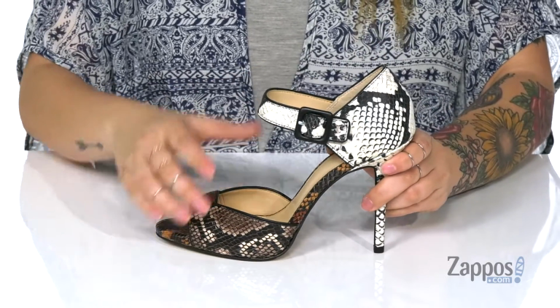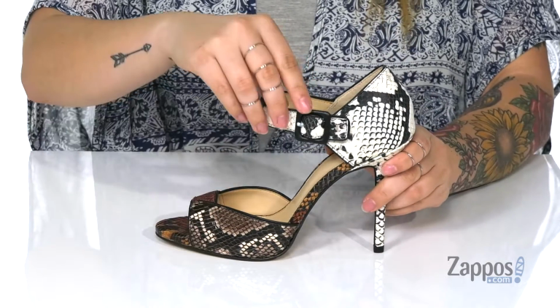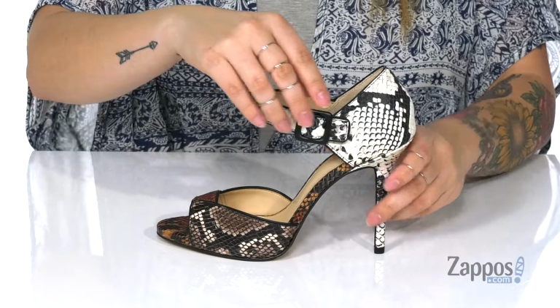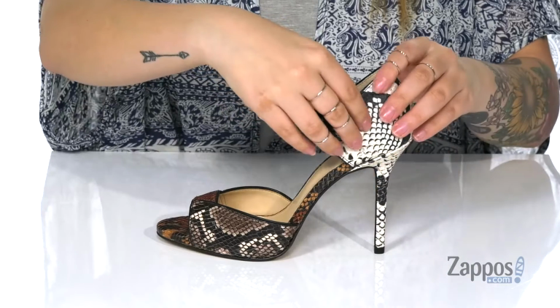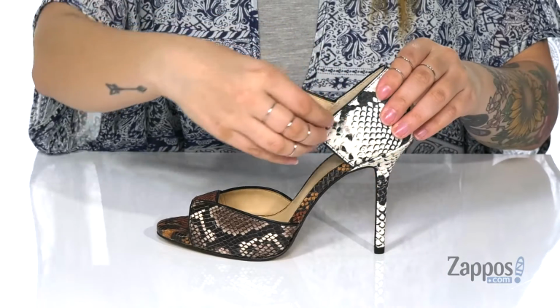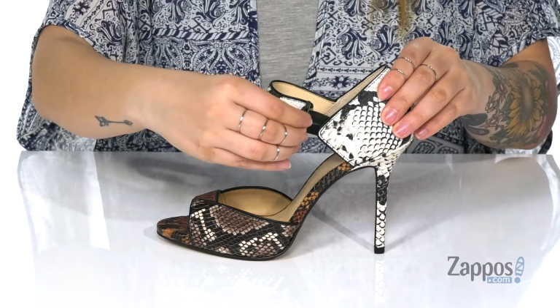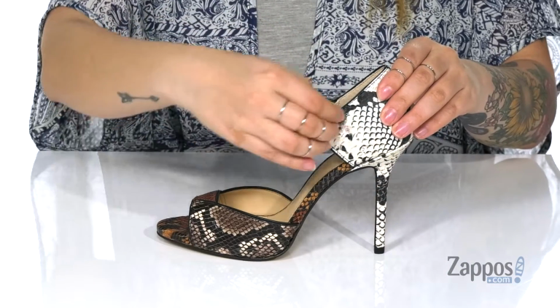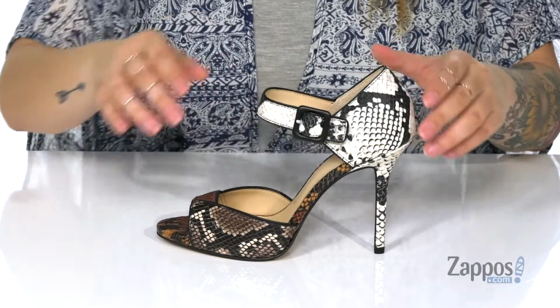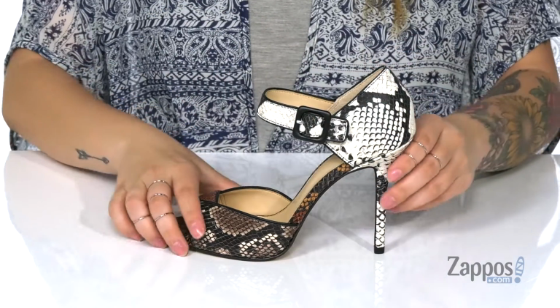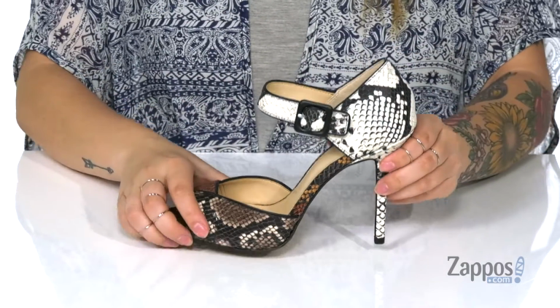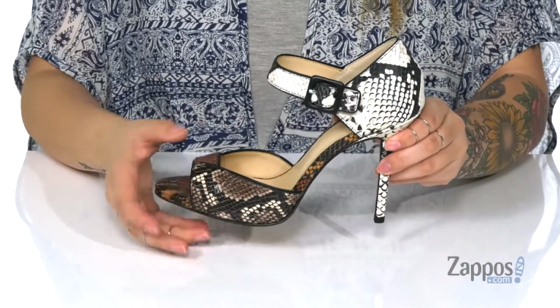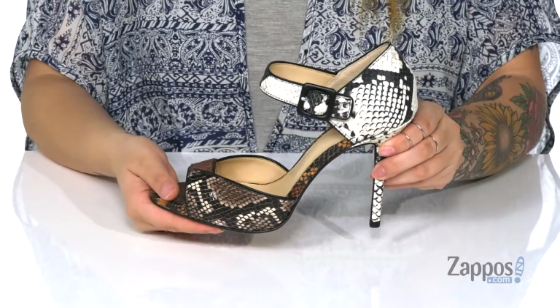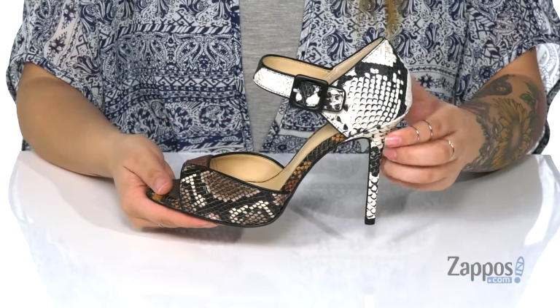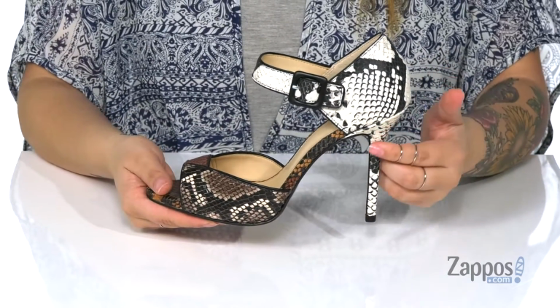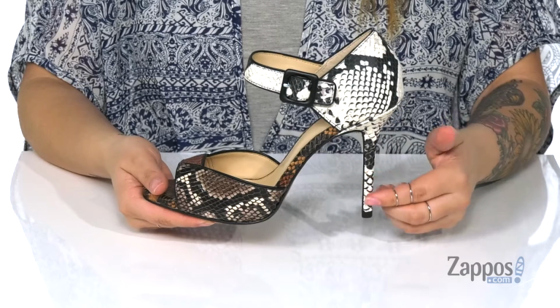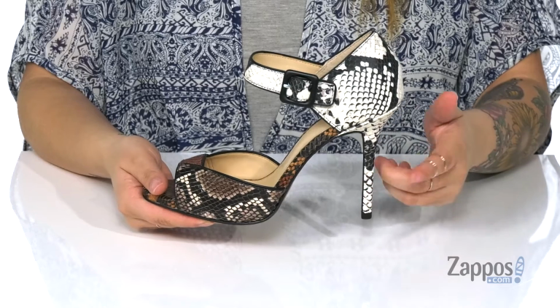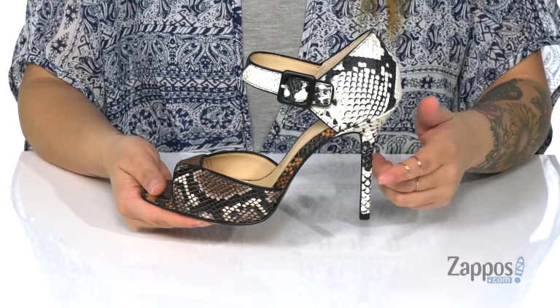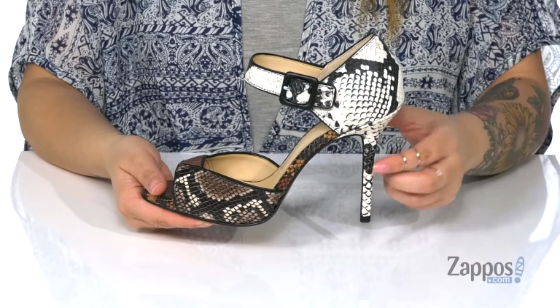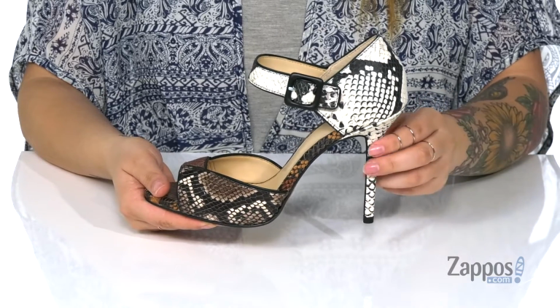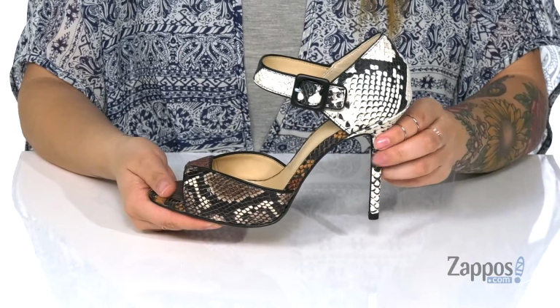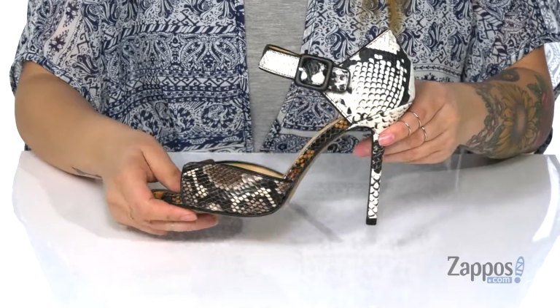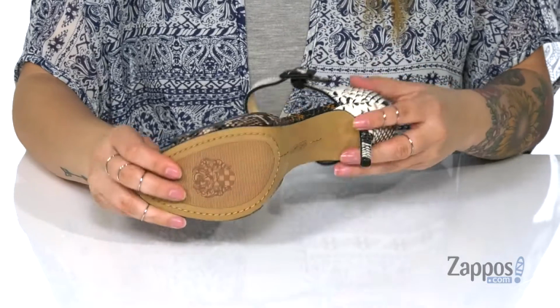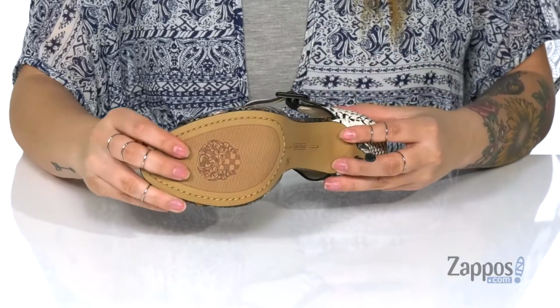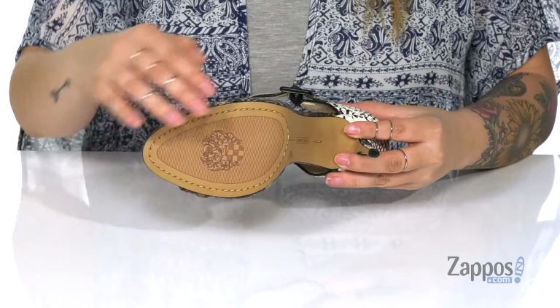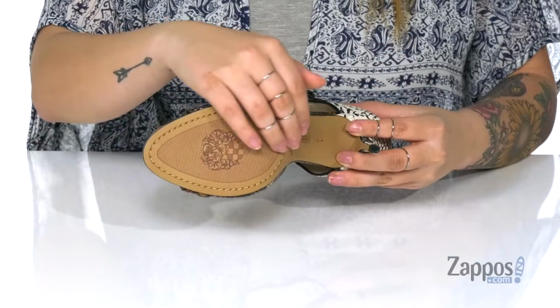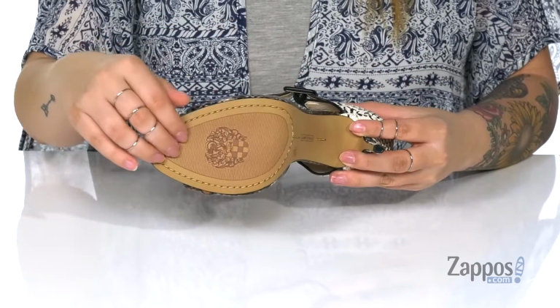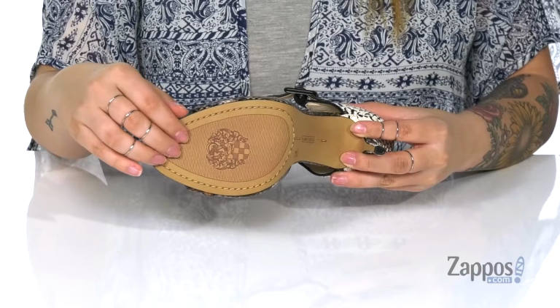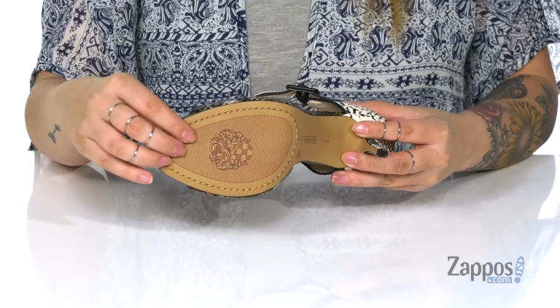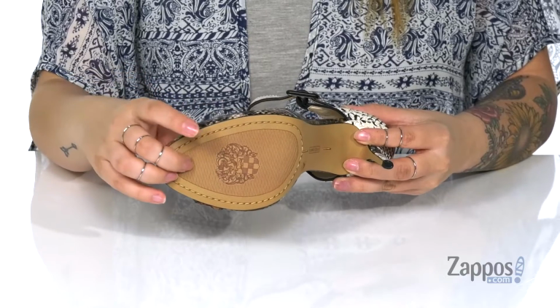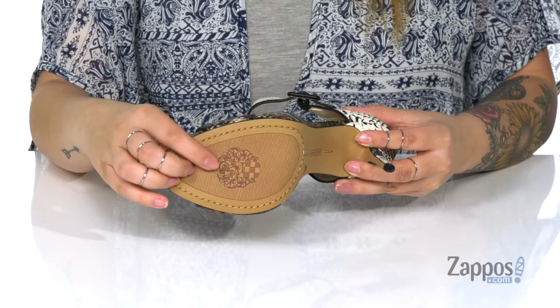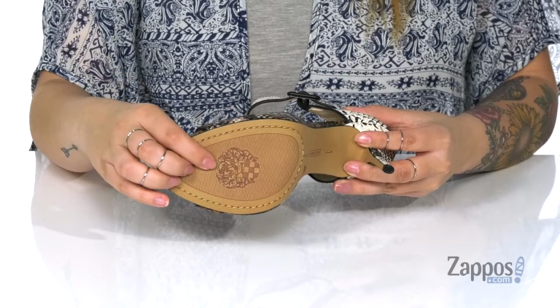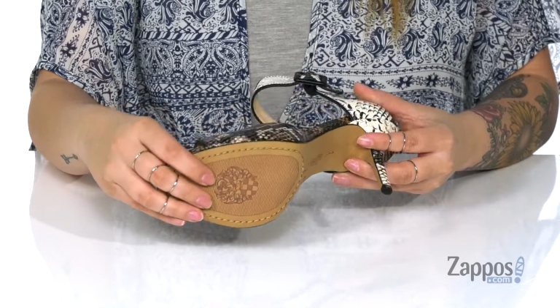At the side is a buckle closure with a stretch panel to give a customized fit. These heels are going to add around four inches of height to your look. Underneath is a lightly textured outsole with the Vince Camuto logo.